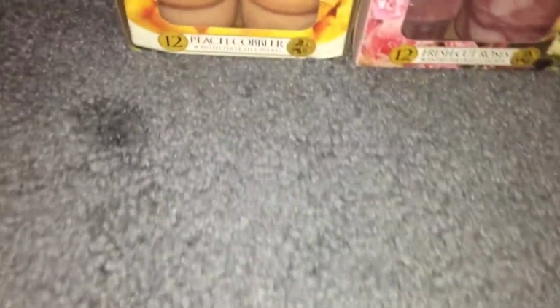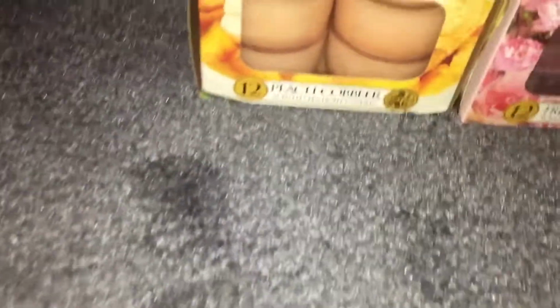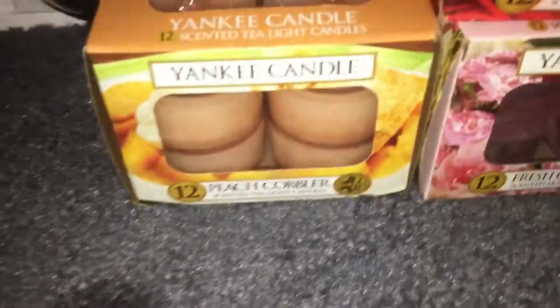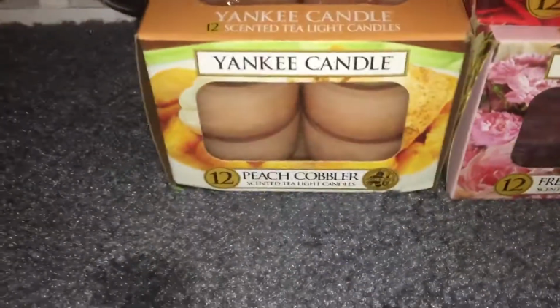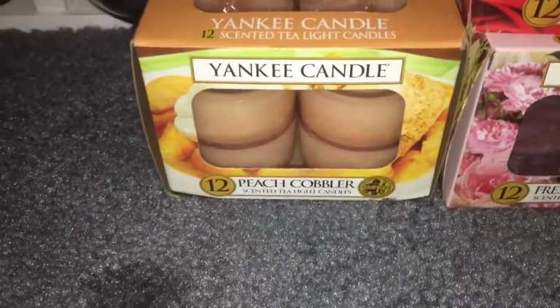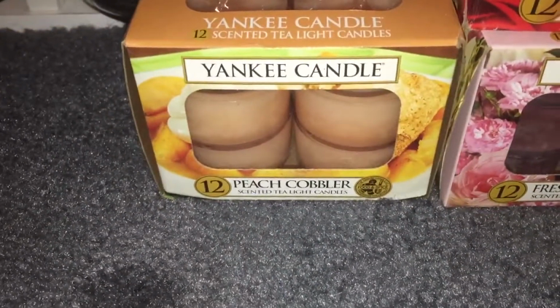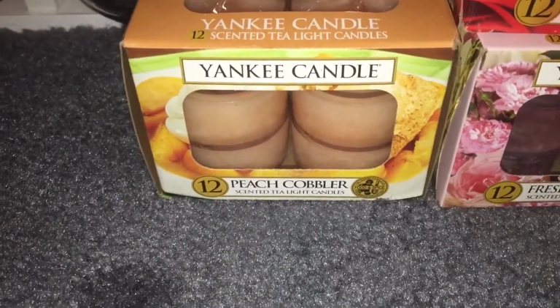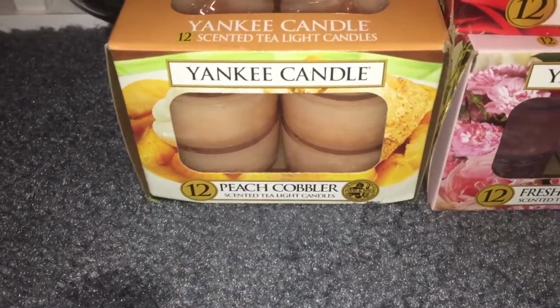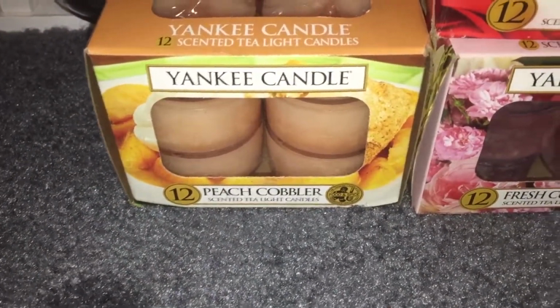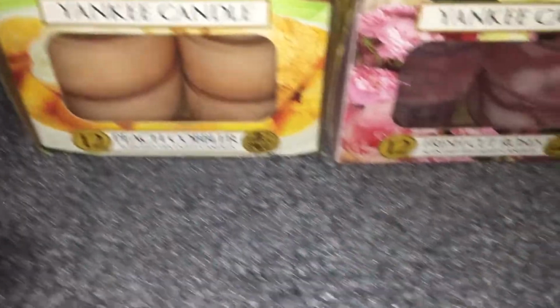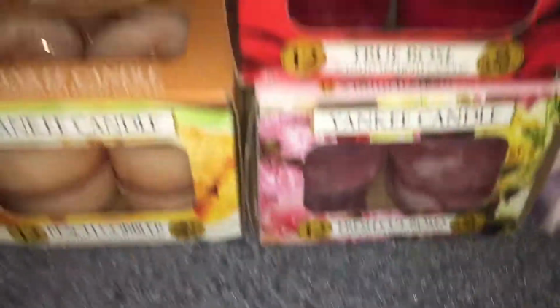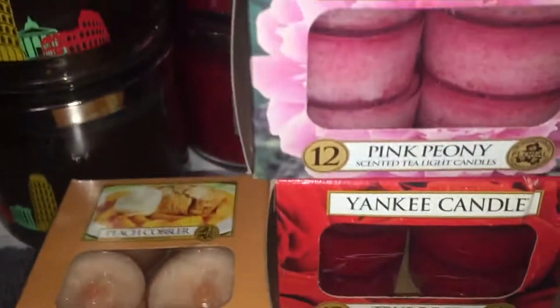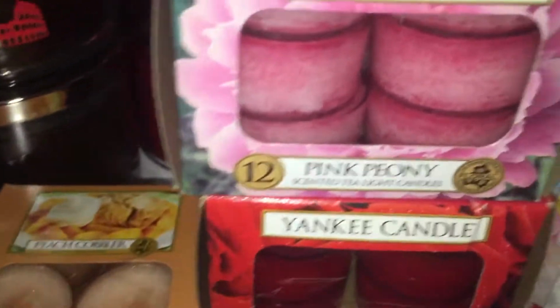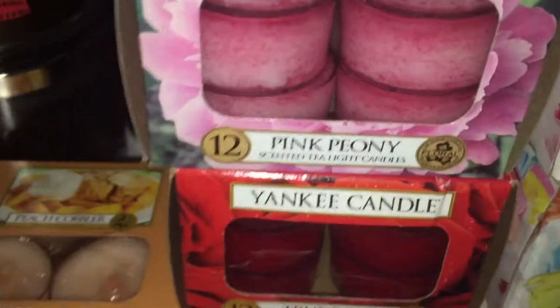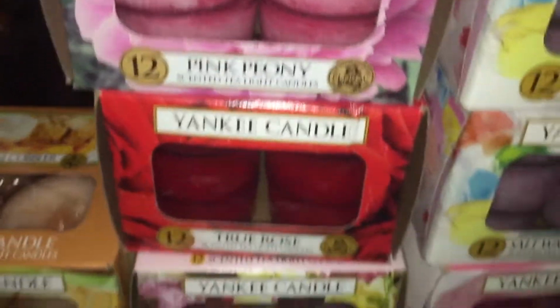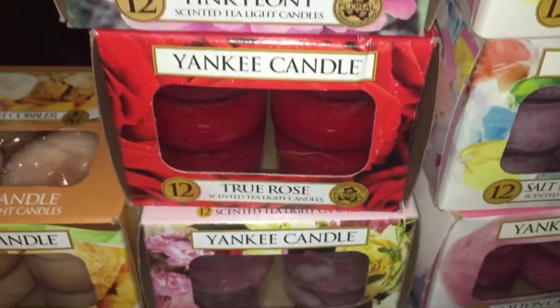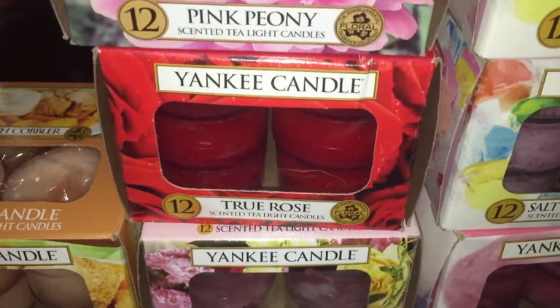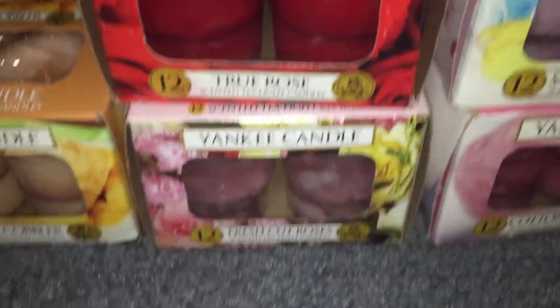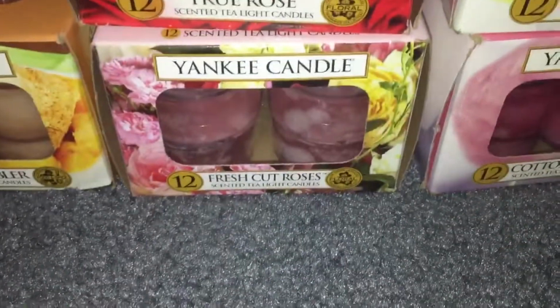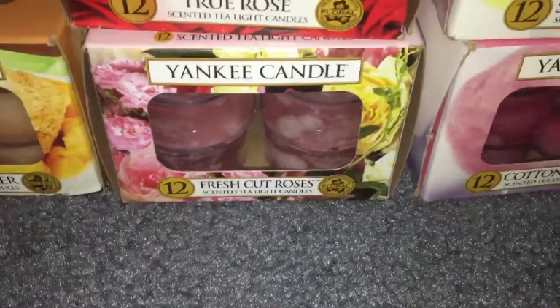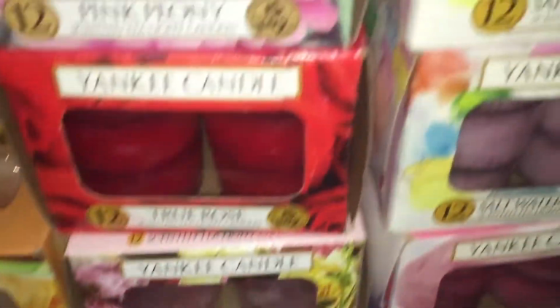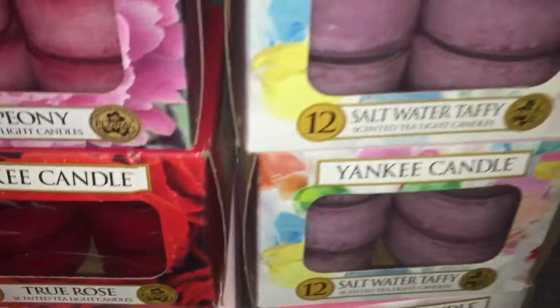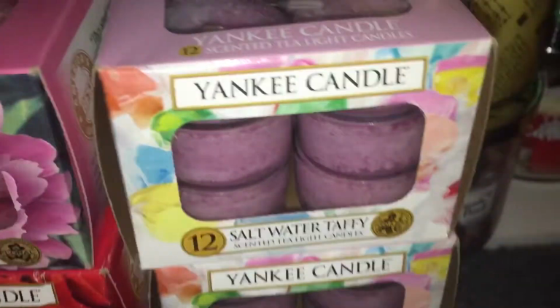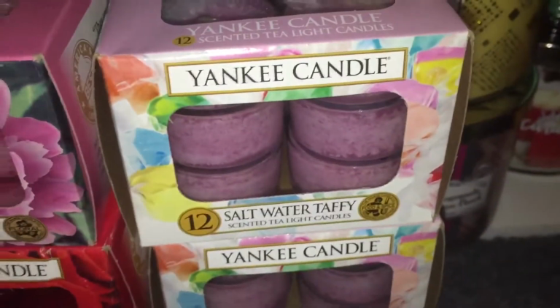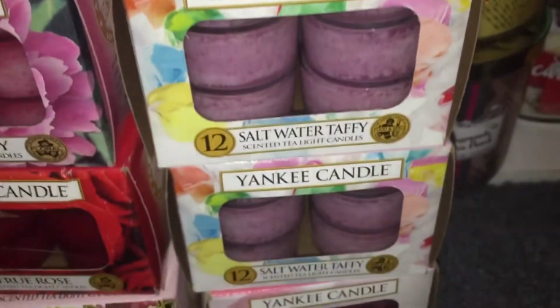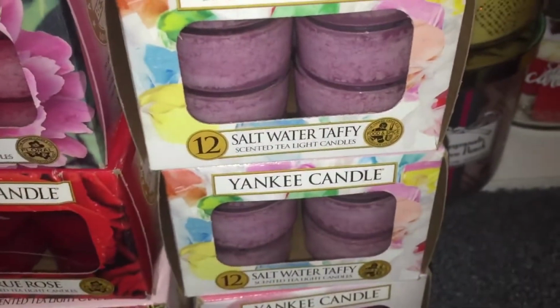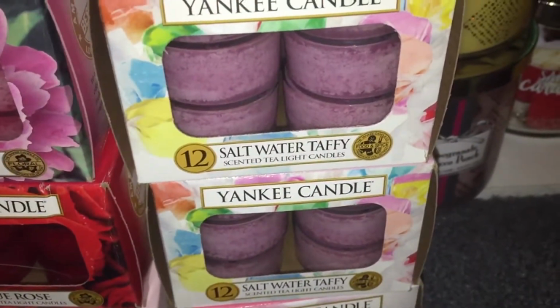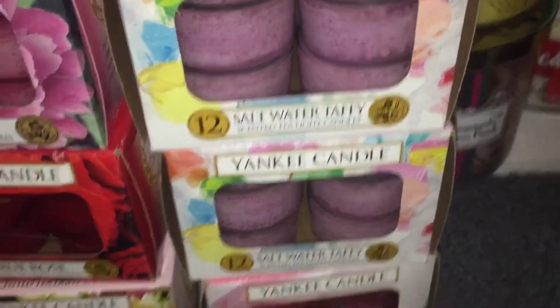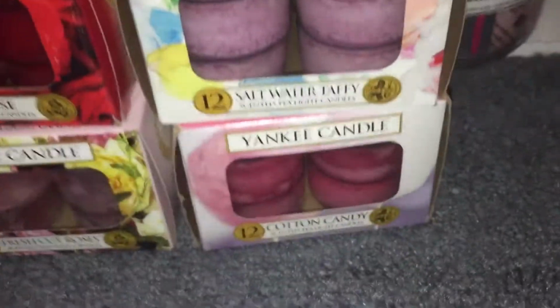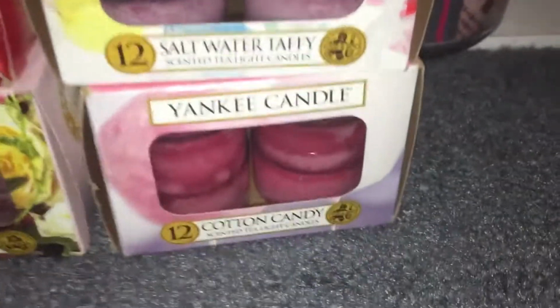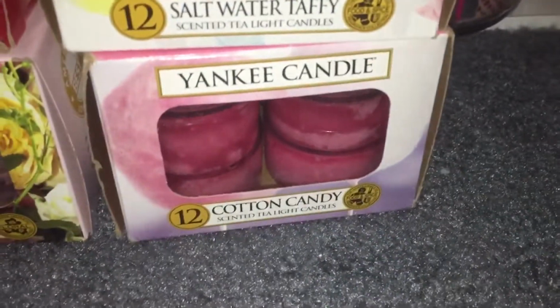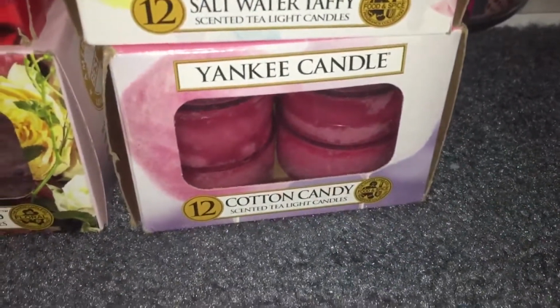The first one I have is peach cobbler. These are all Yankee tea lights. Pink peony, true rose, and fresh cut roses. Two salt water taffies and a cotton candy.